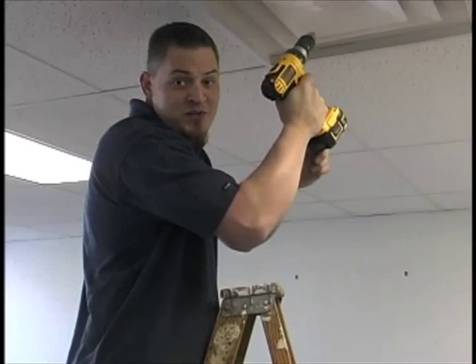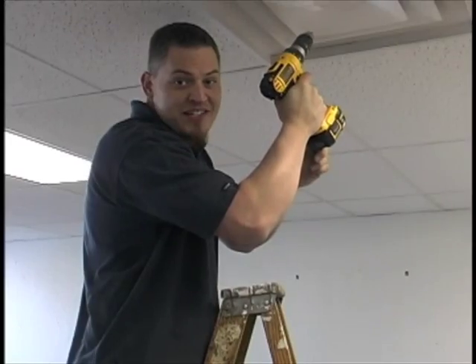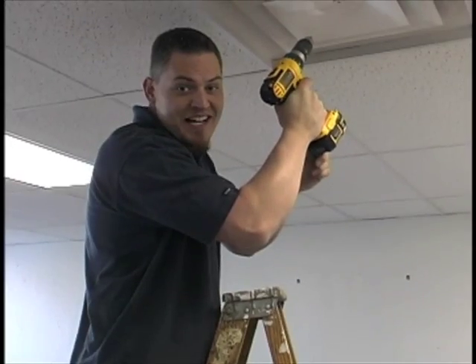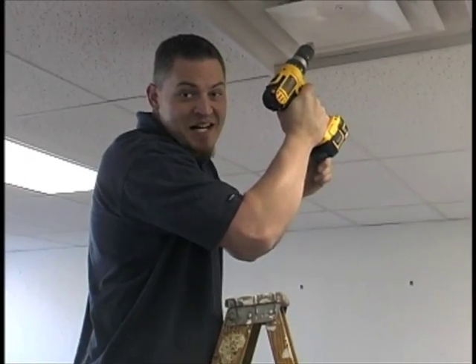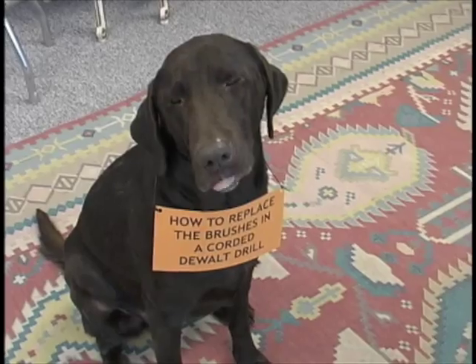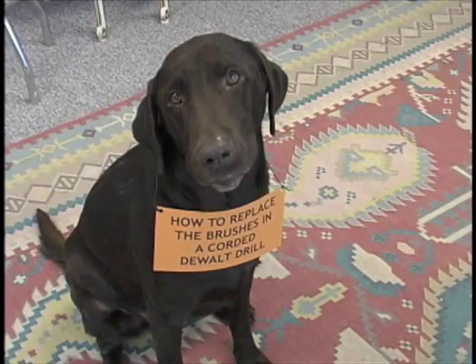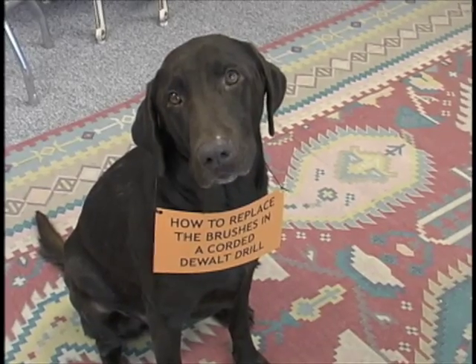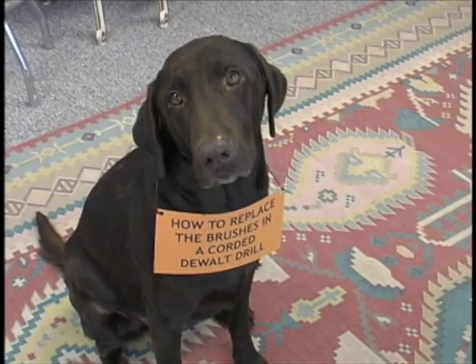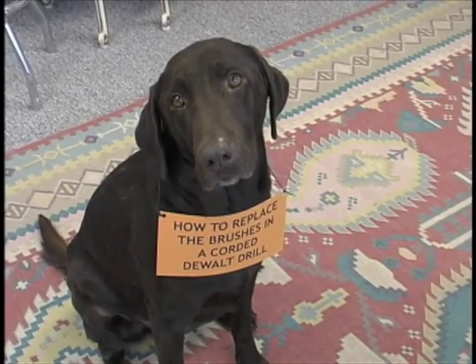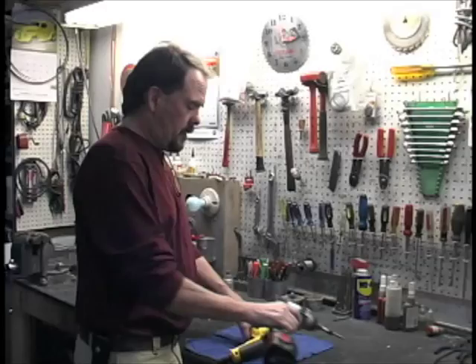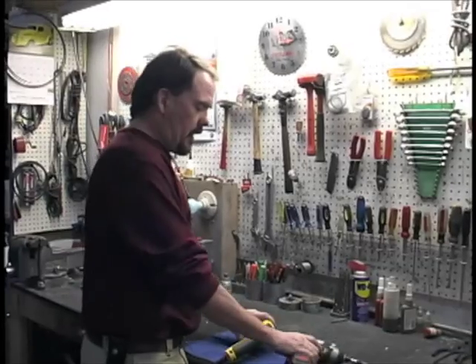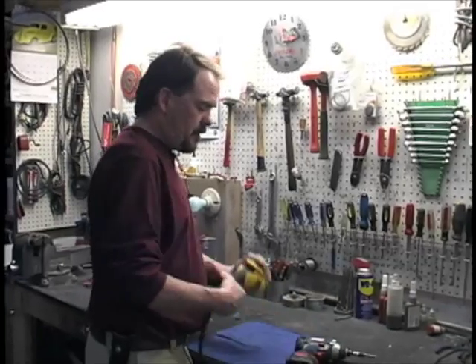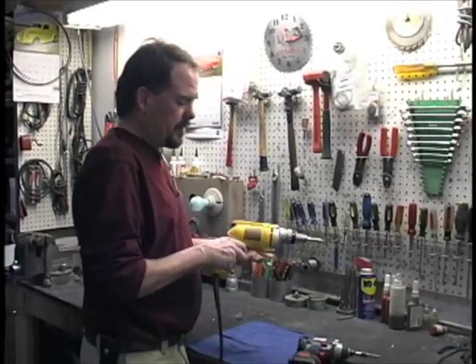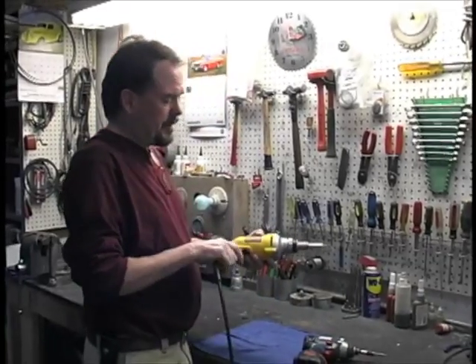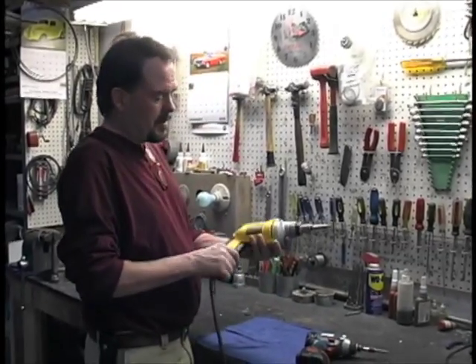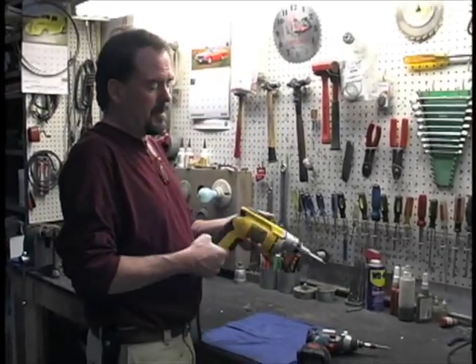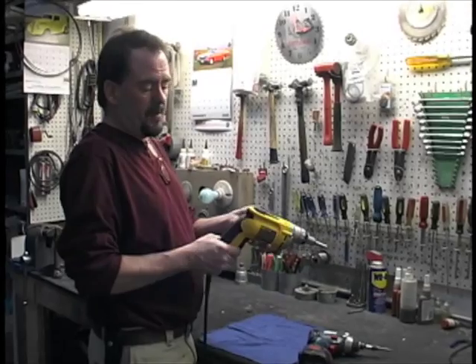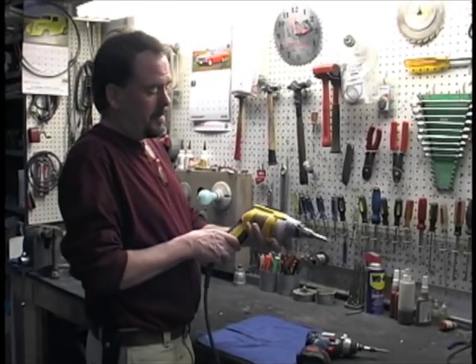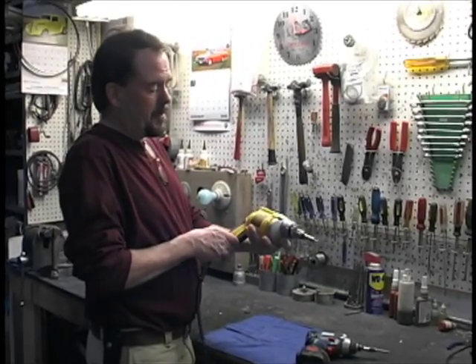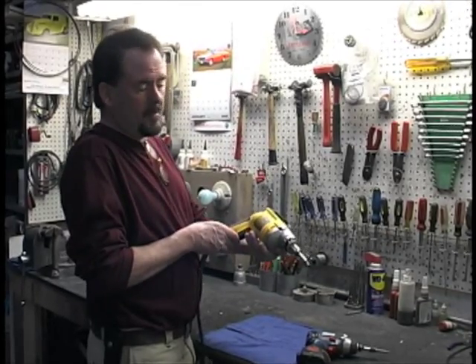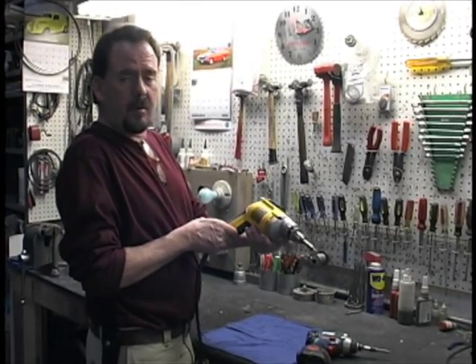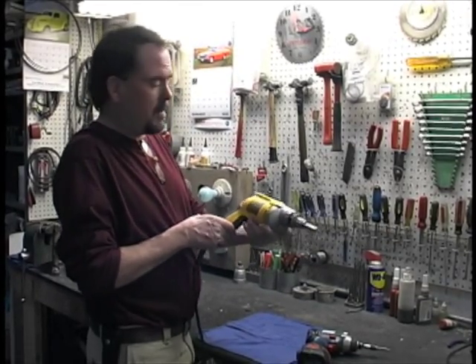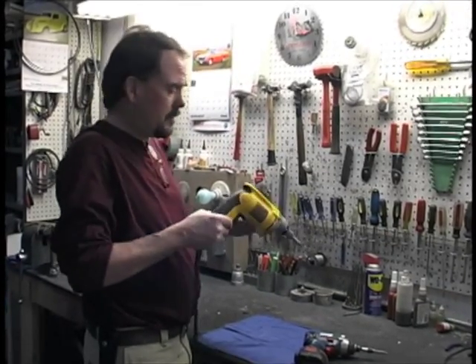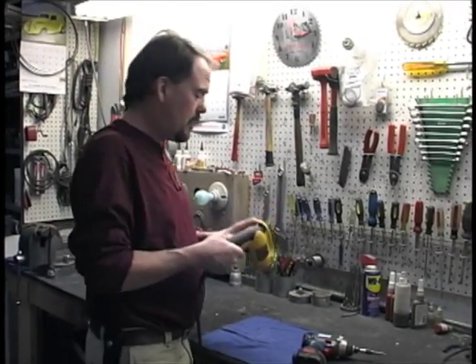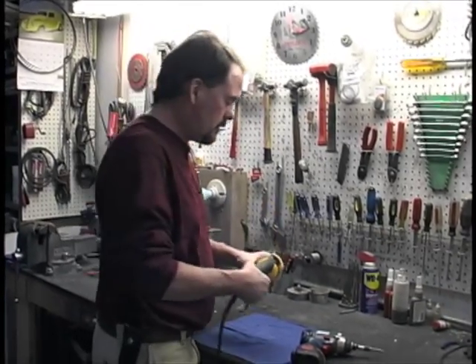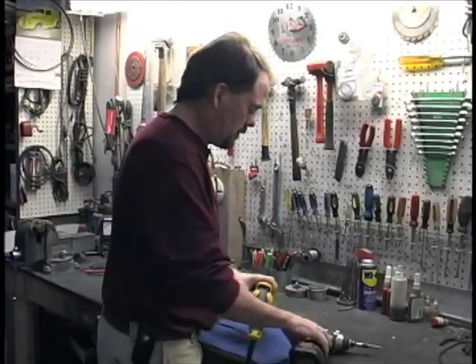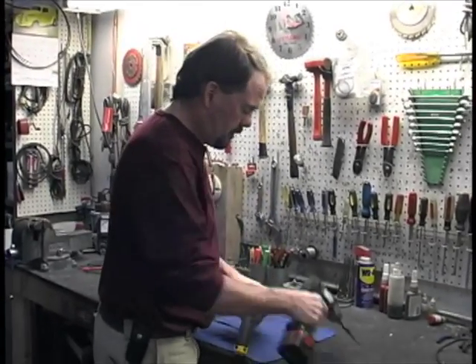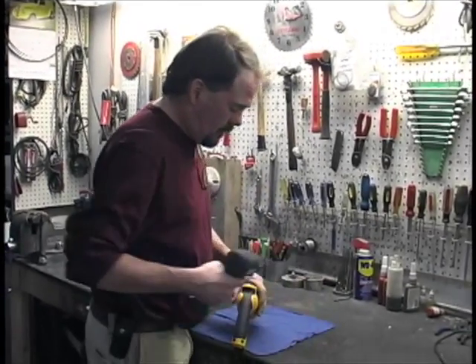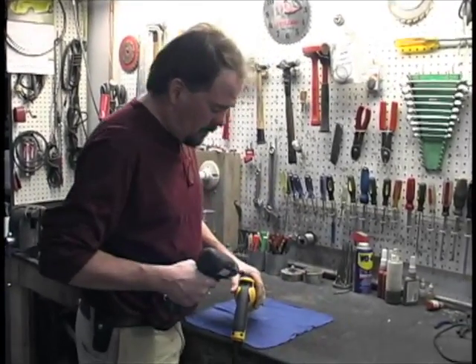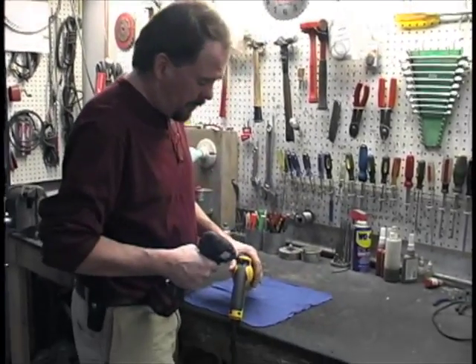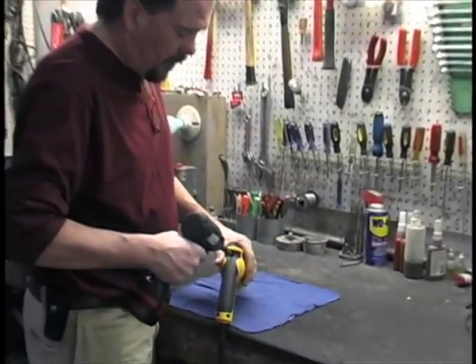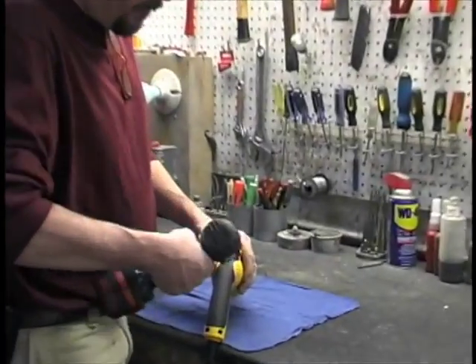ToolsandMachinery.com. Today we're changing the brushes in a DW272 drywall driver.